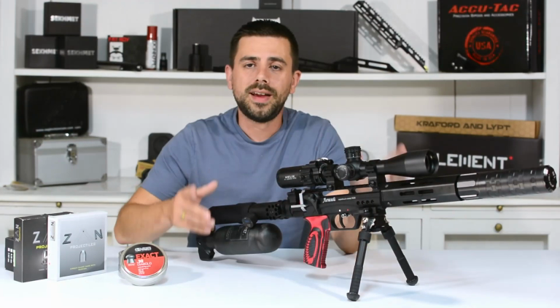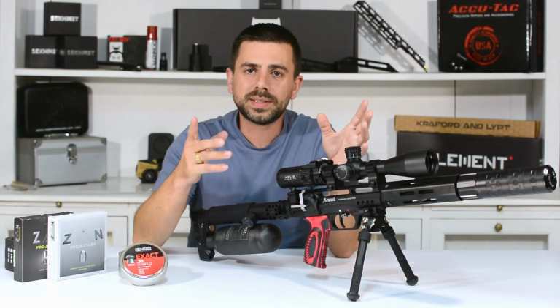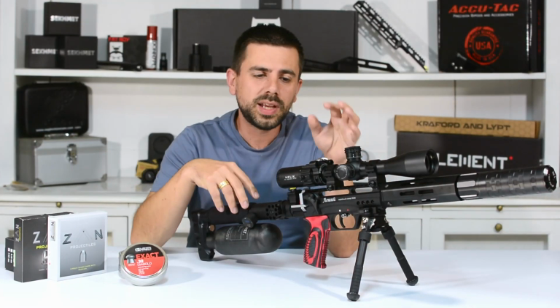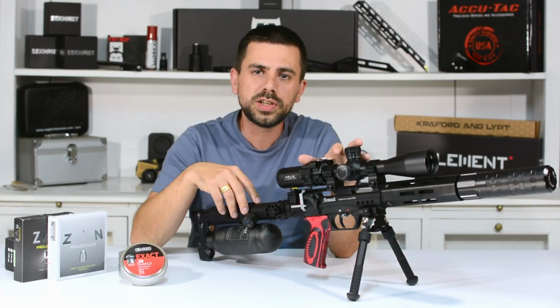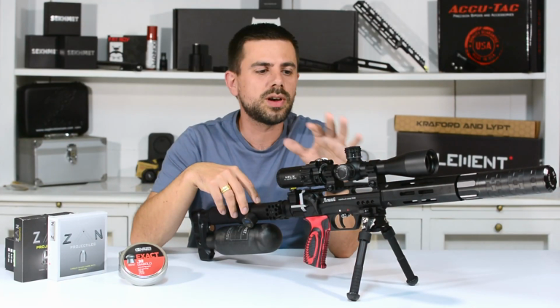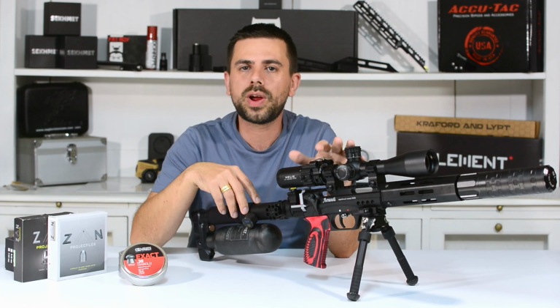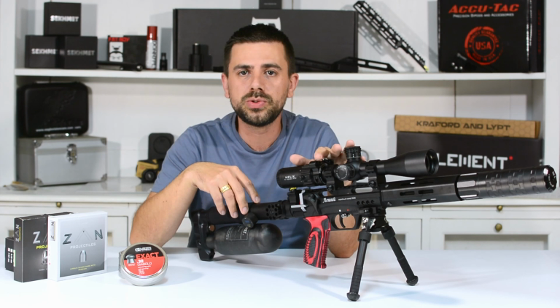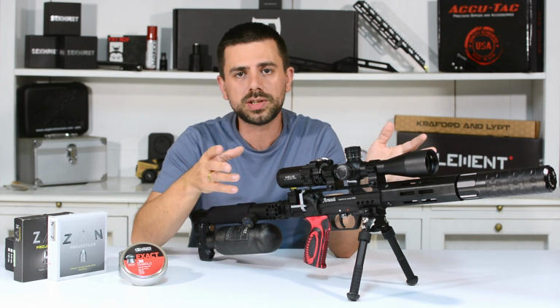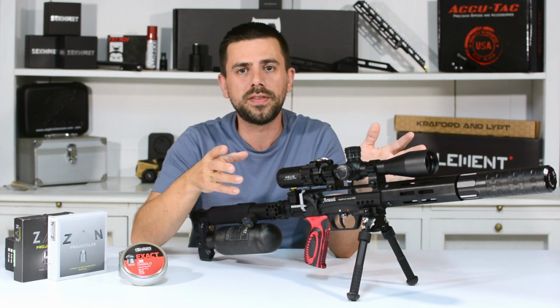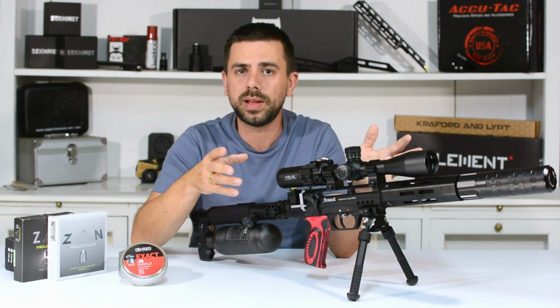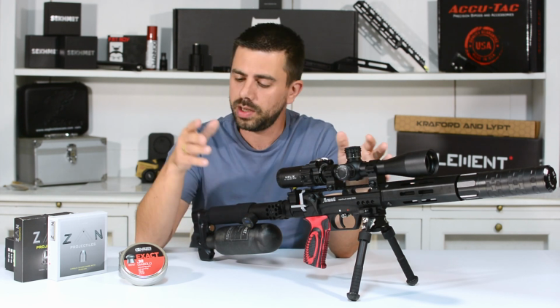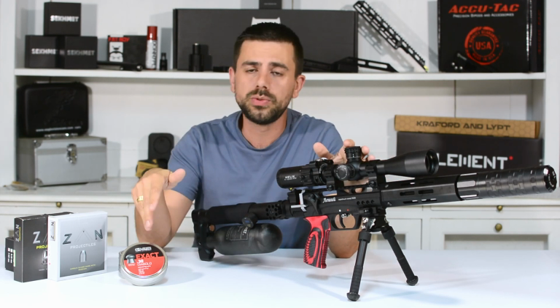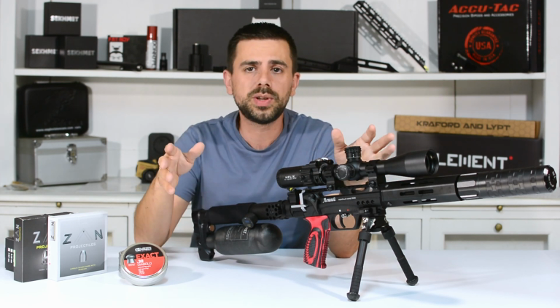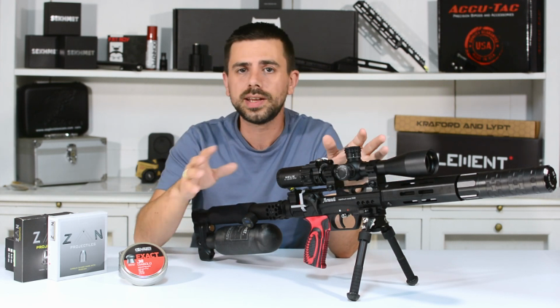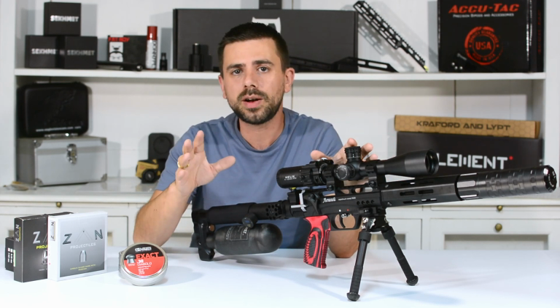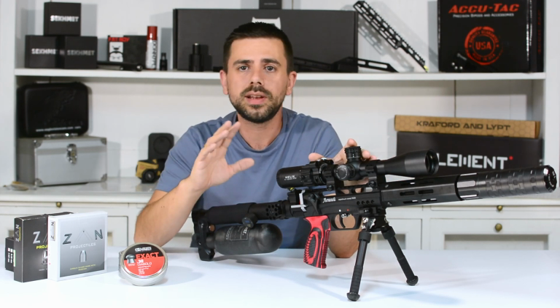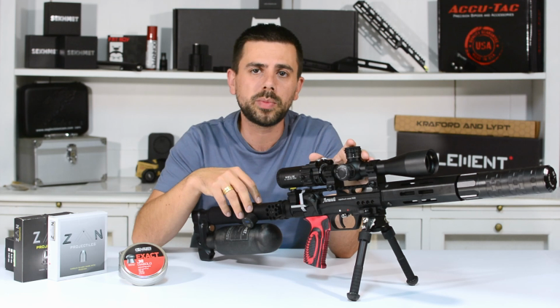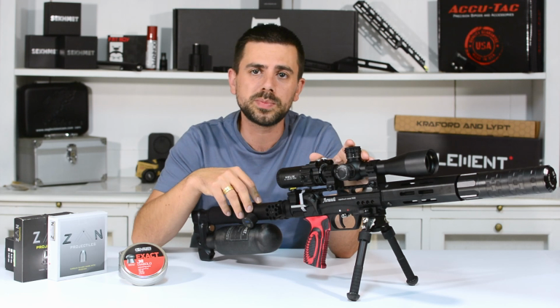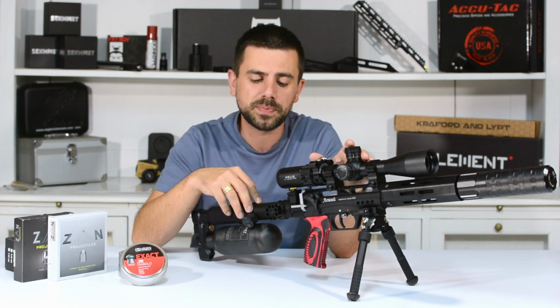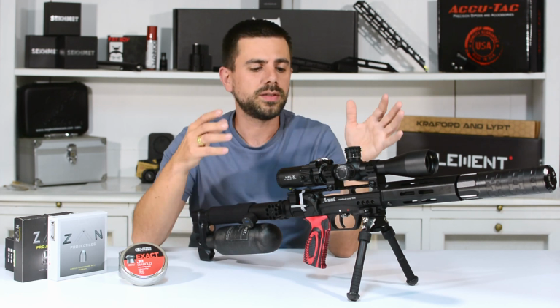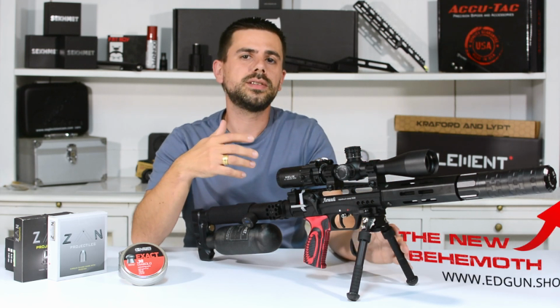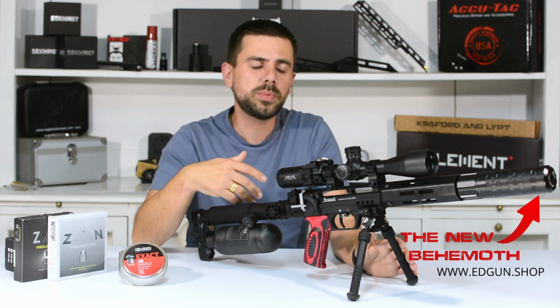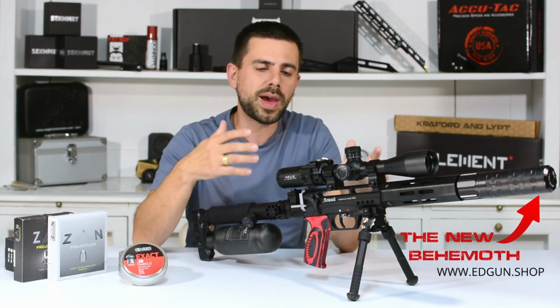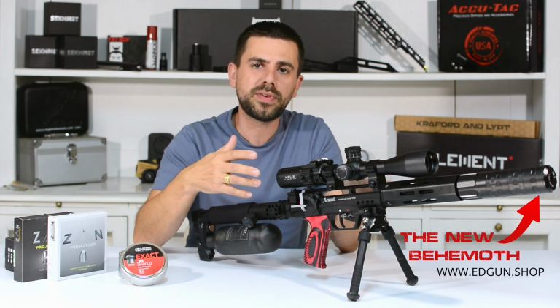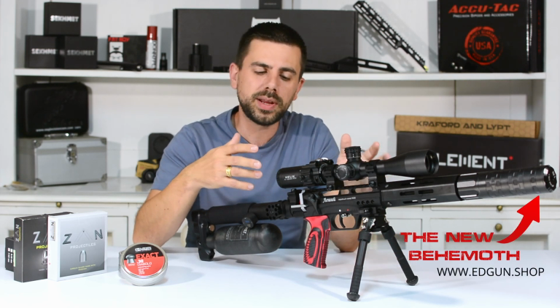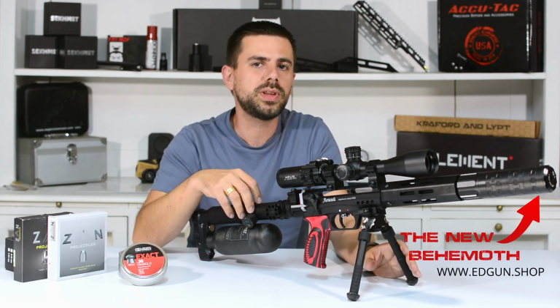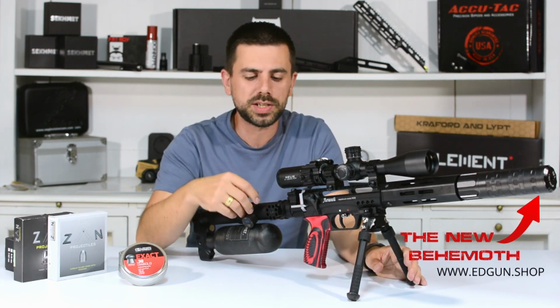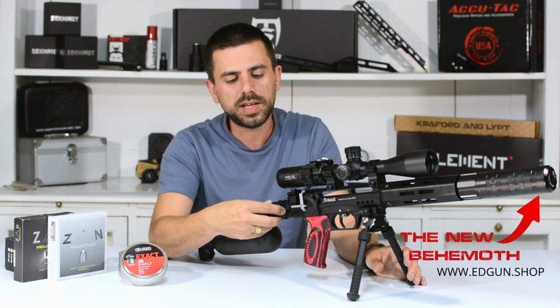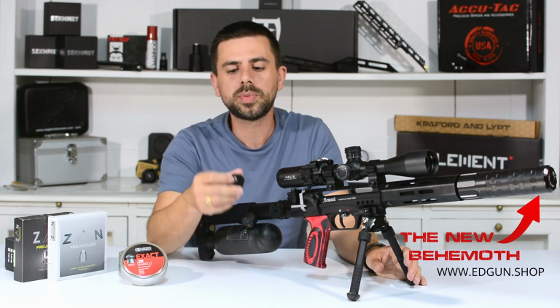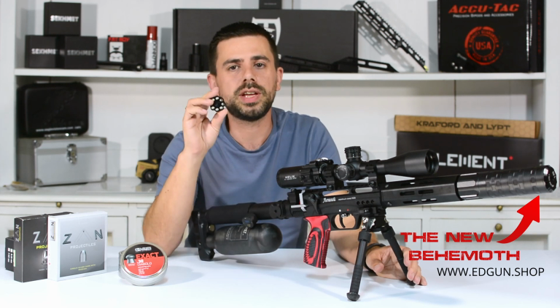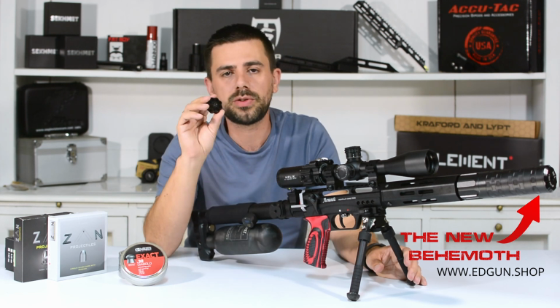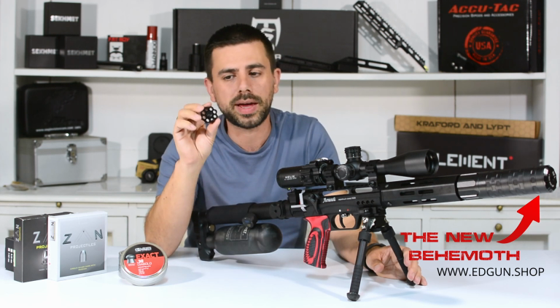Hi guys! The Headgun Lashy 2 is an awesome rifle to shoot, which is a lot of fun. It can chew through a tin of pellets in a heartbeat like it's nobody else's business. The only thing that holds me back from having more fun and plinking with the Headgun Lashy is filling up these 8-shot rotary magazines.